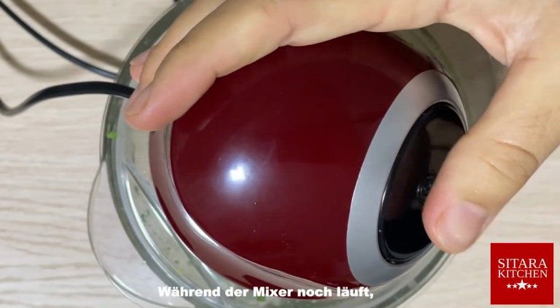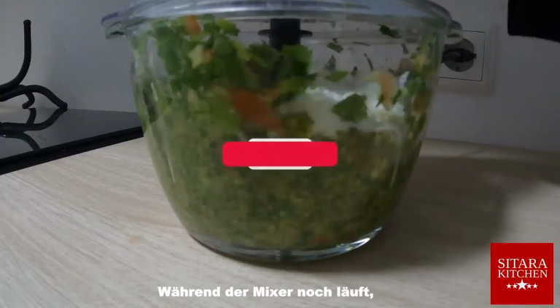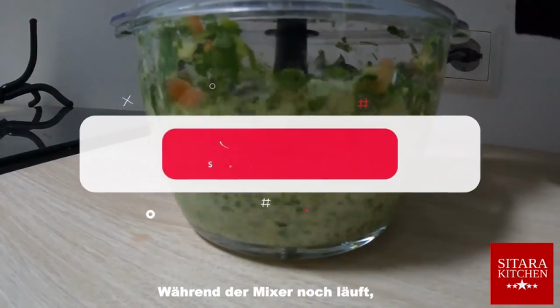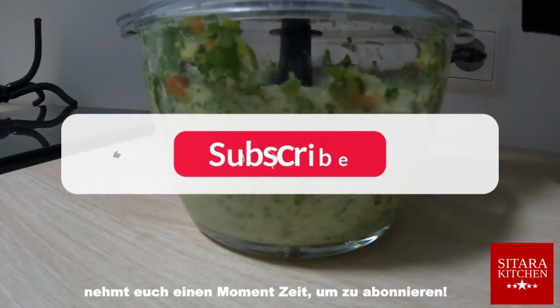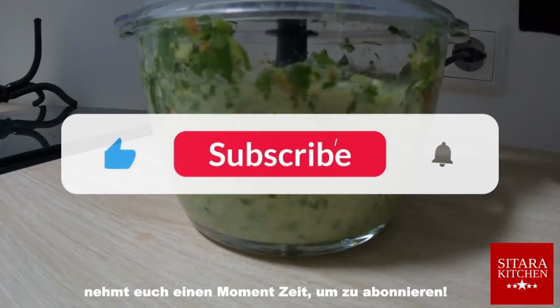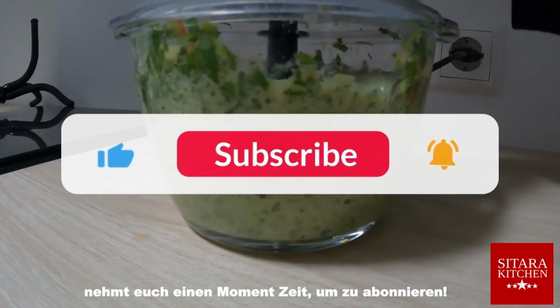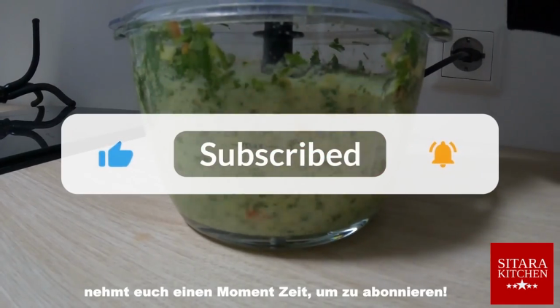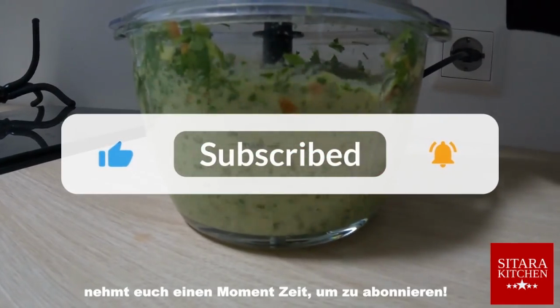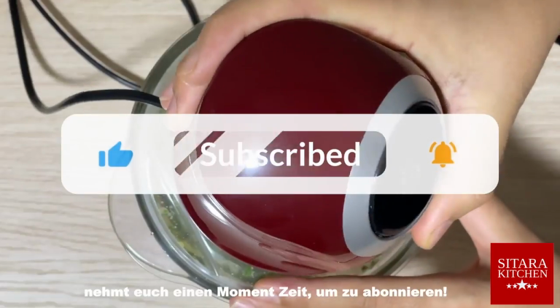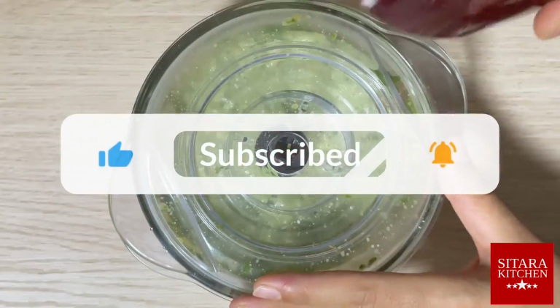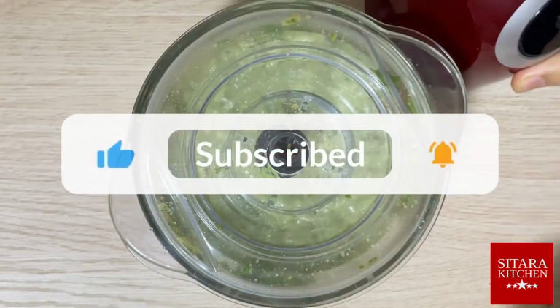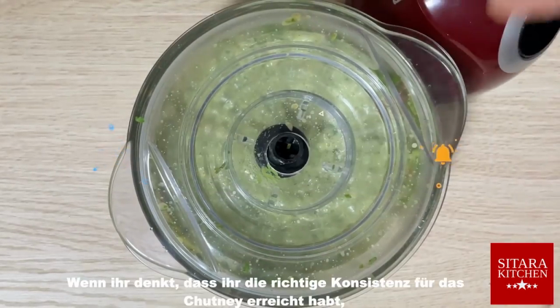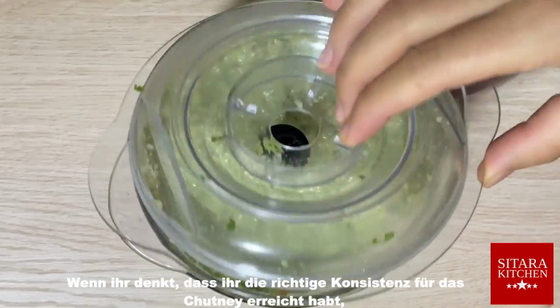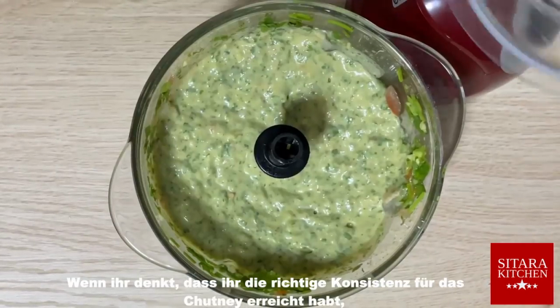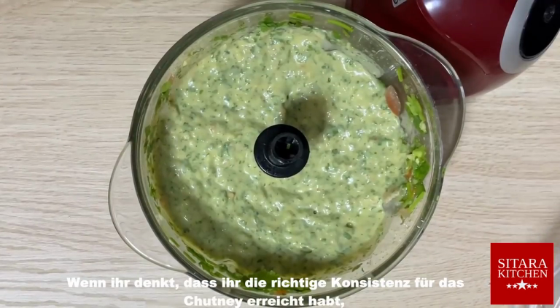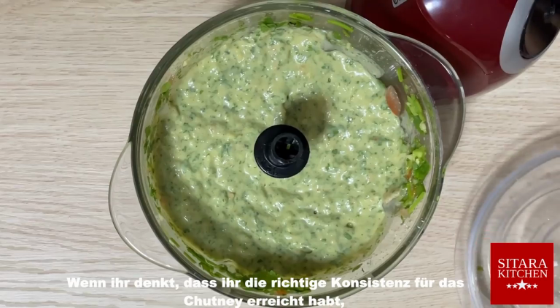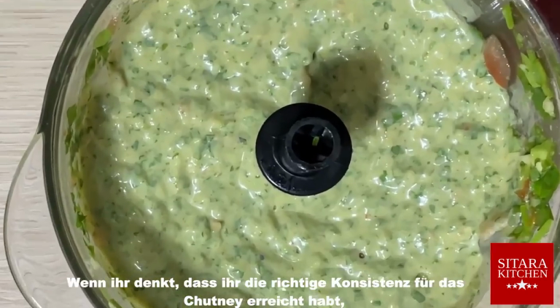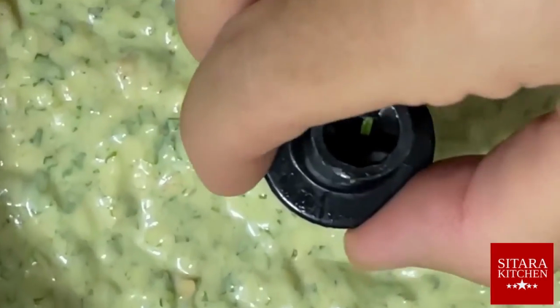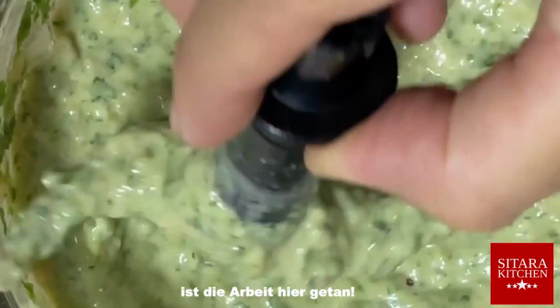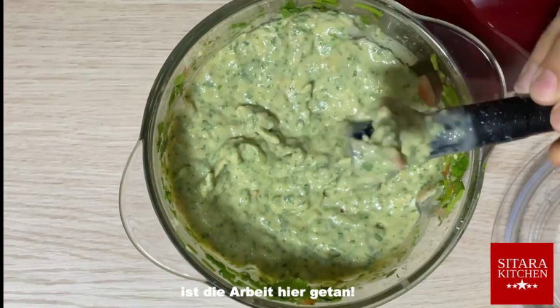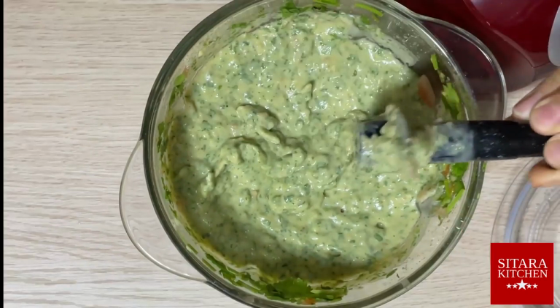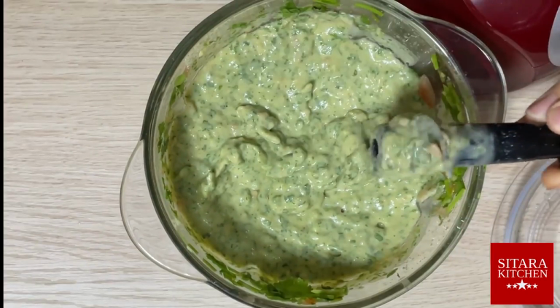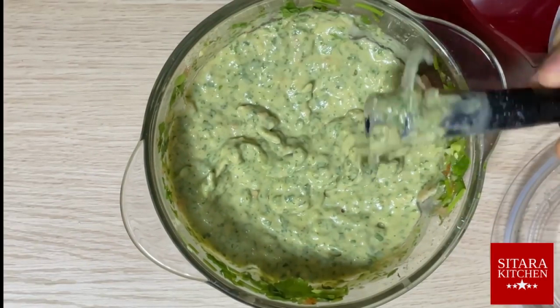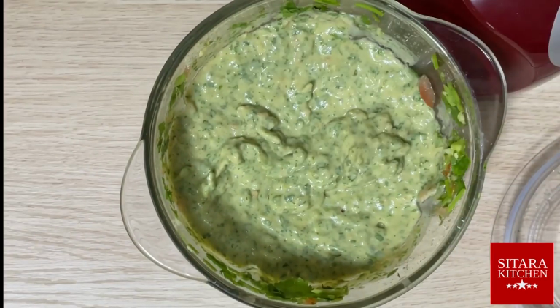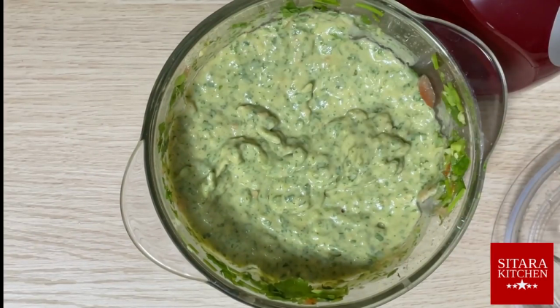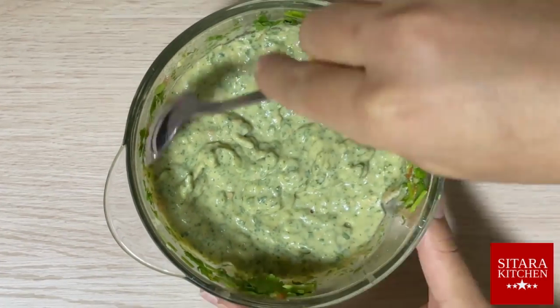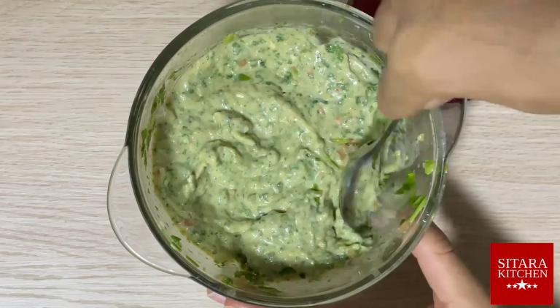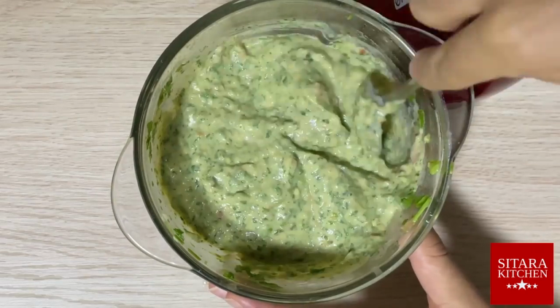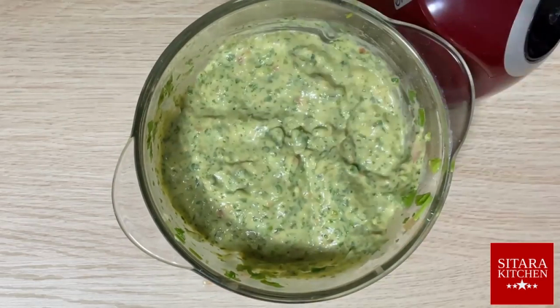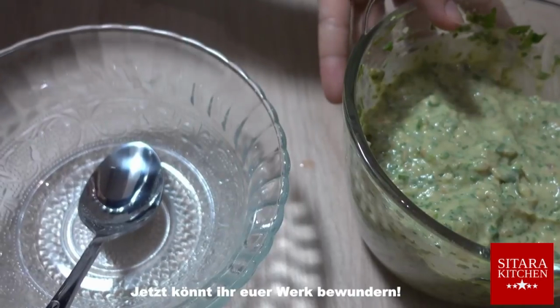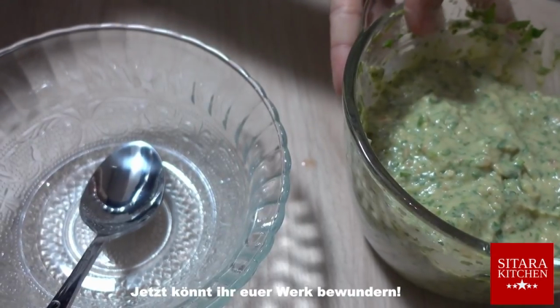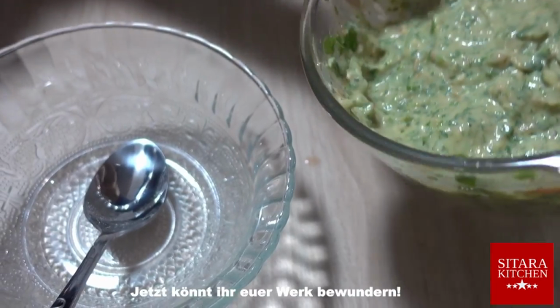While the mixing is ongoing, when you think you have reached the right consistency for your chutney, the work here is done. Now you can admire your work.